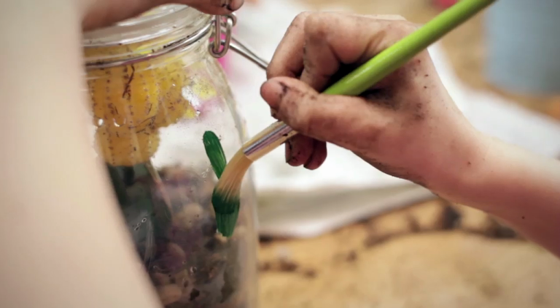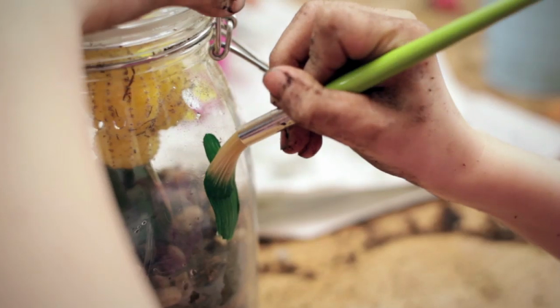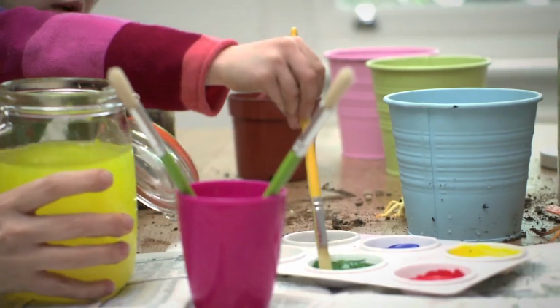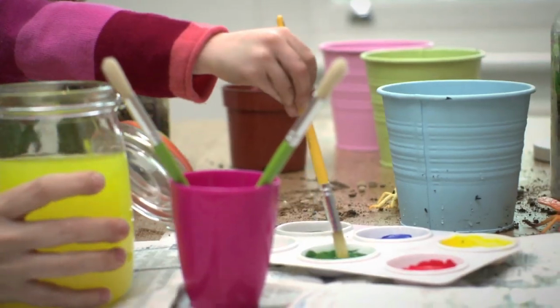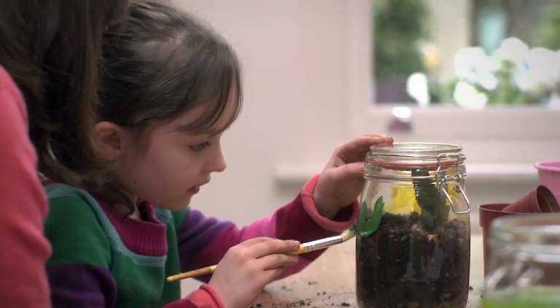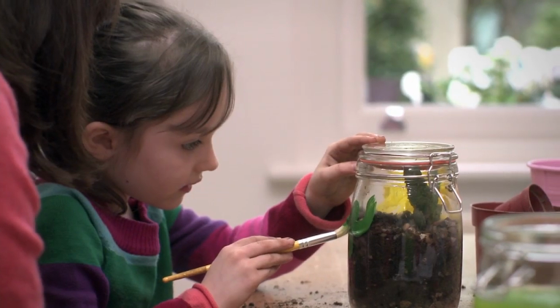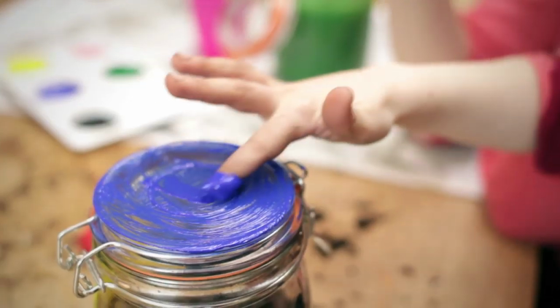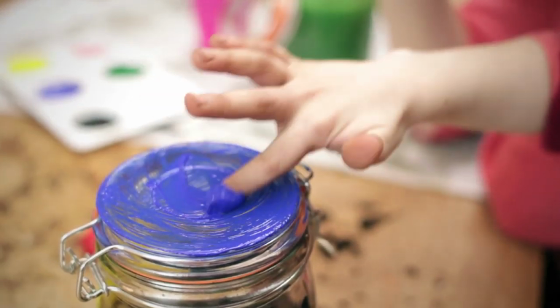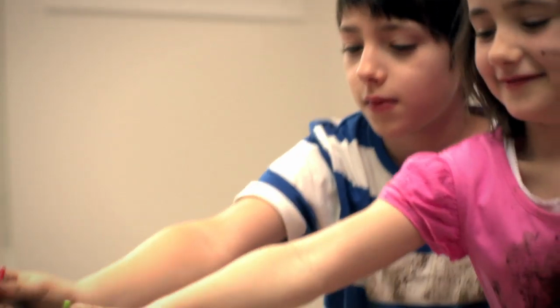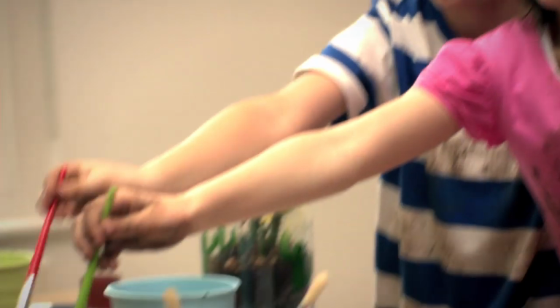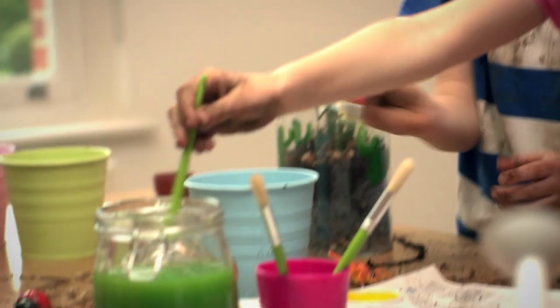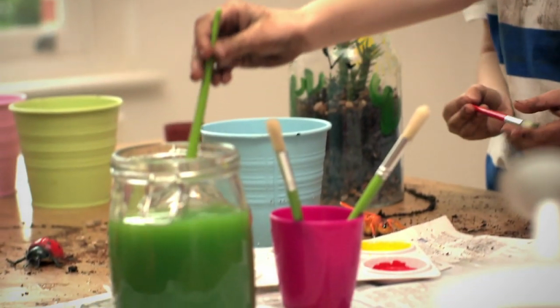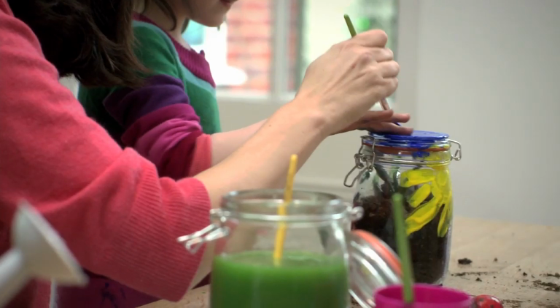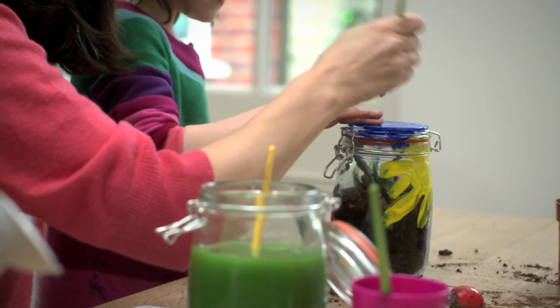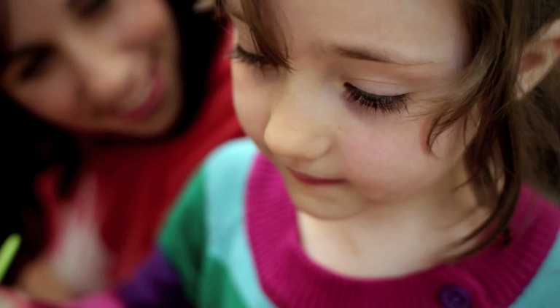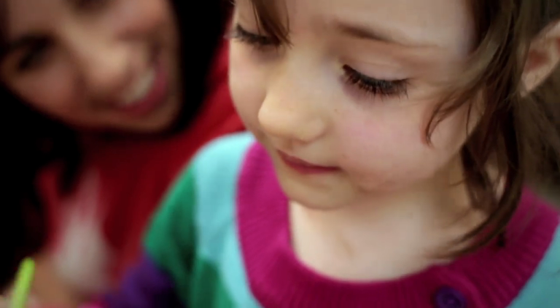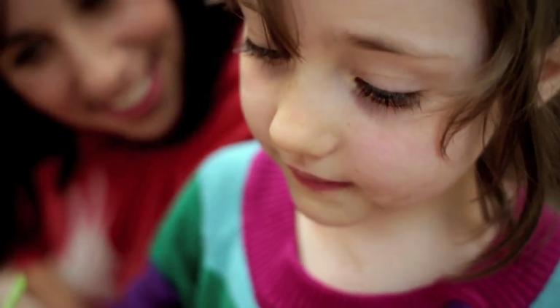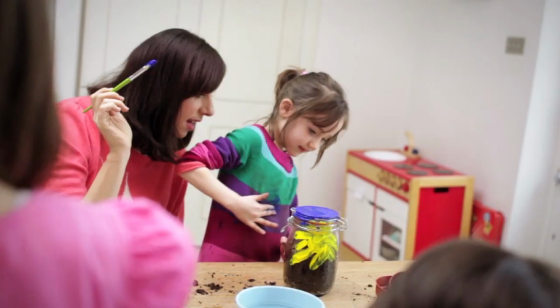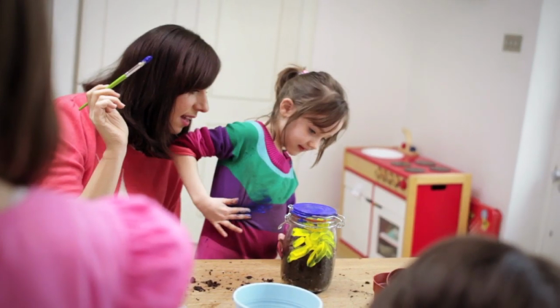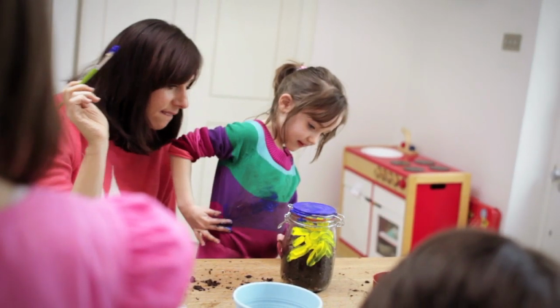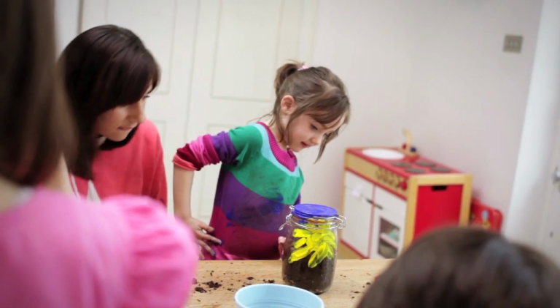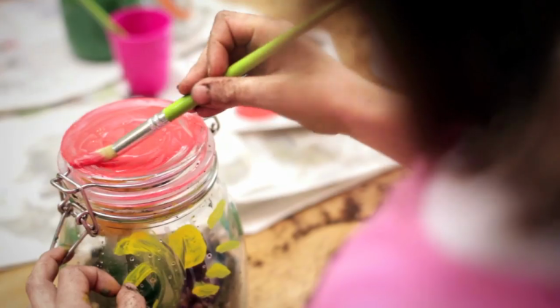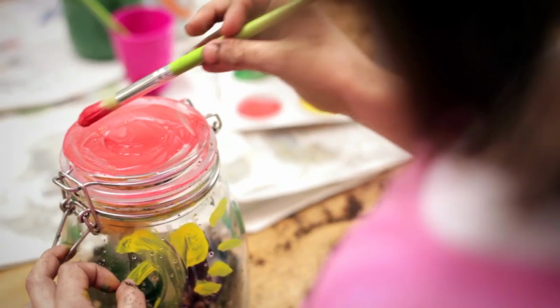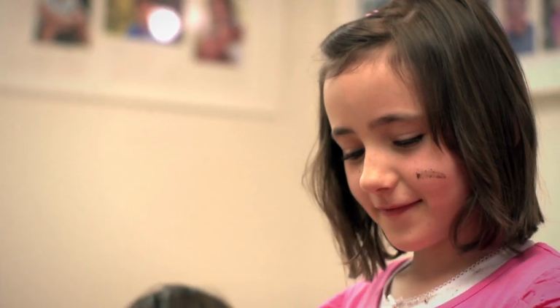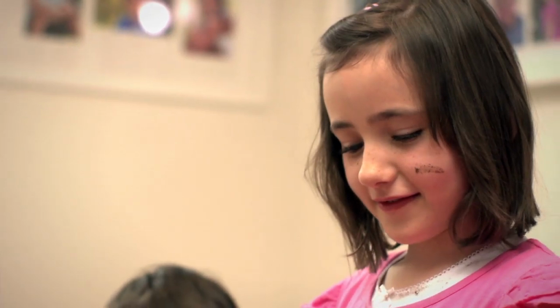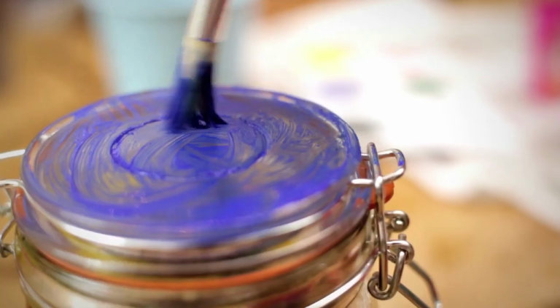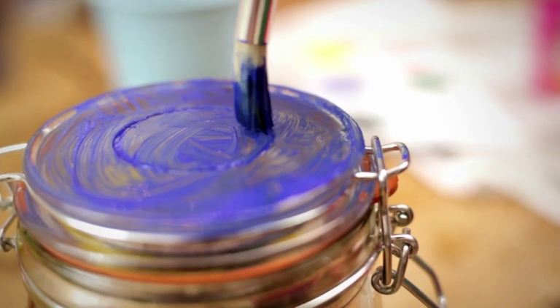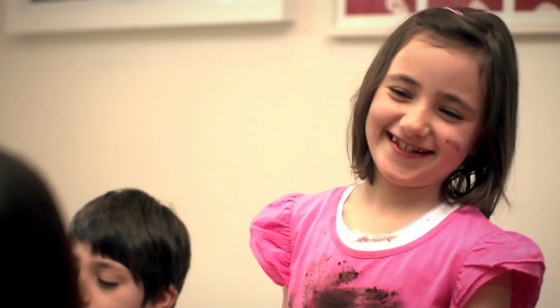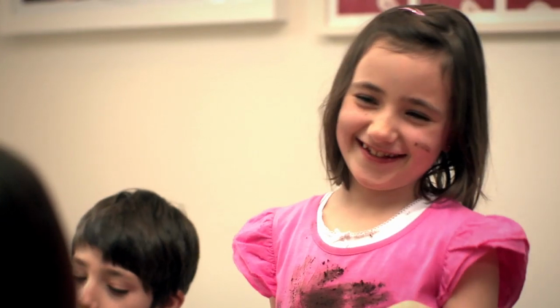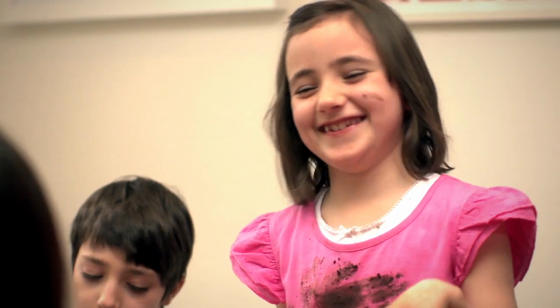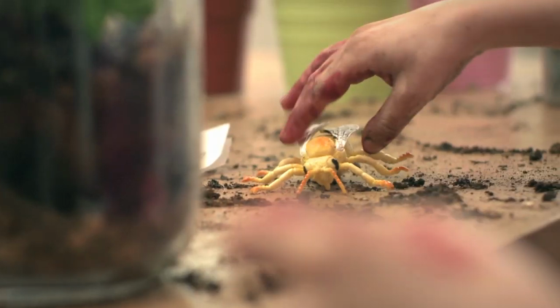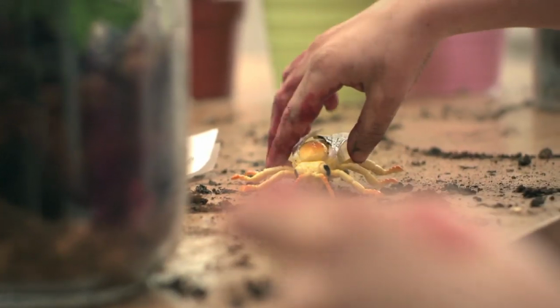It's time to decorate. If you haven't got any acrylic paint, mixing PVA glue with normal paint will help make it stick to glass and plastic.